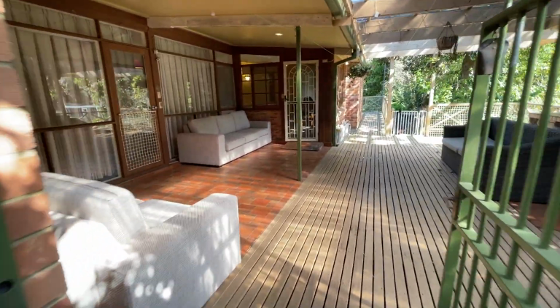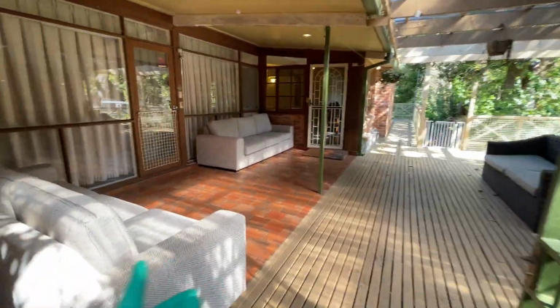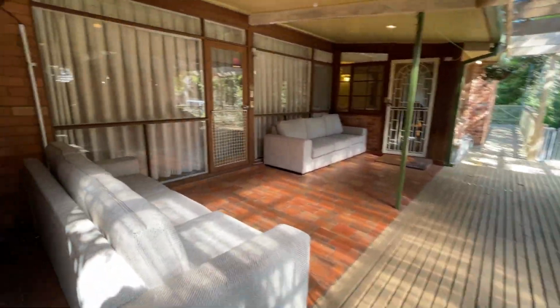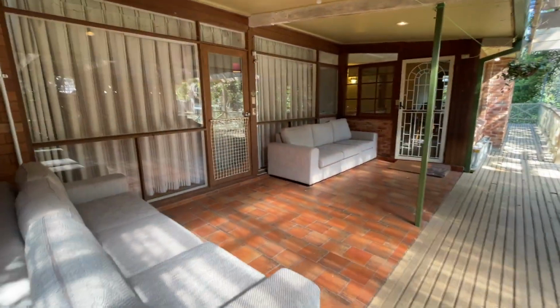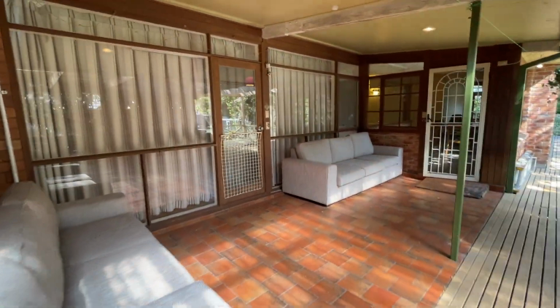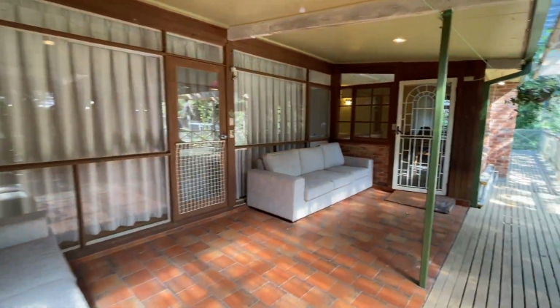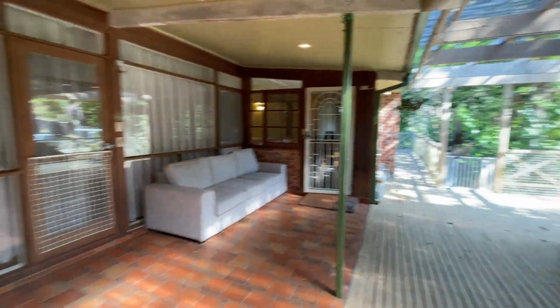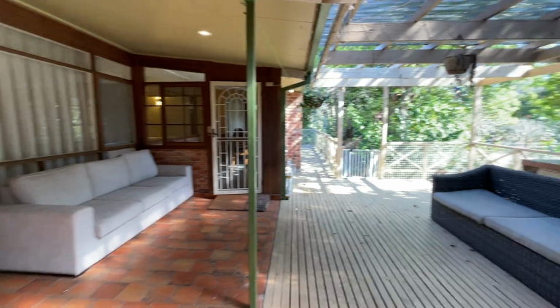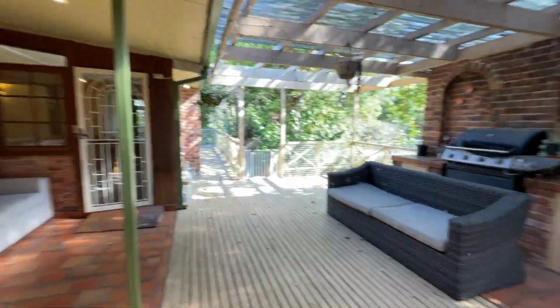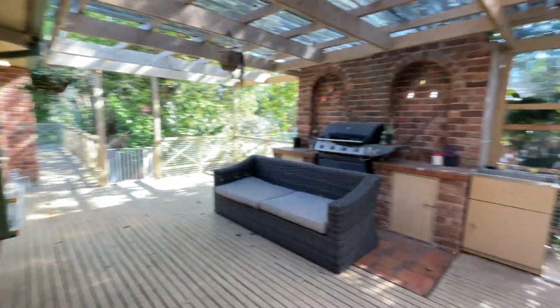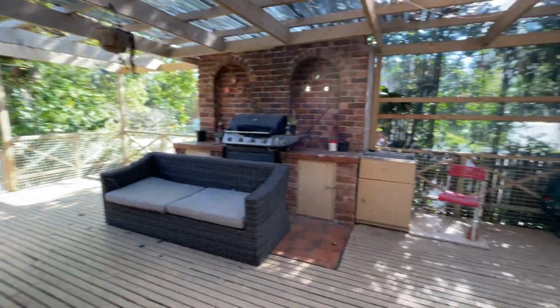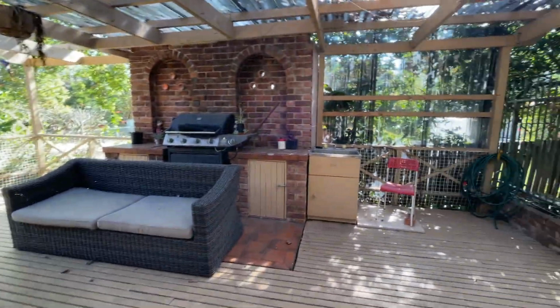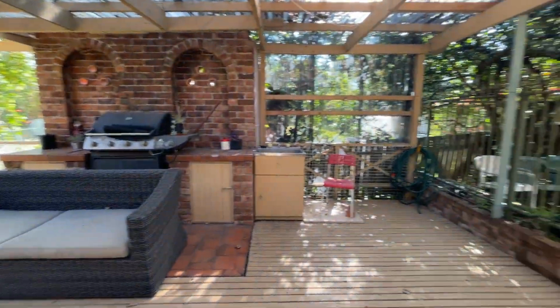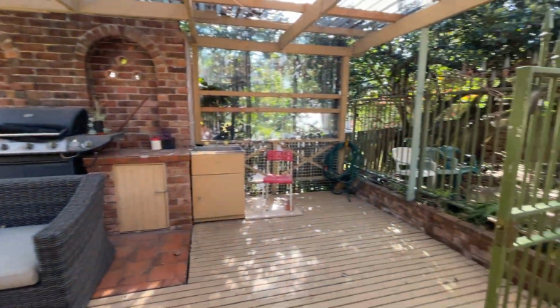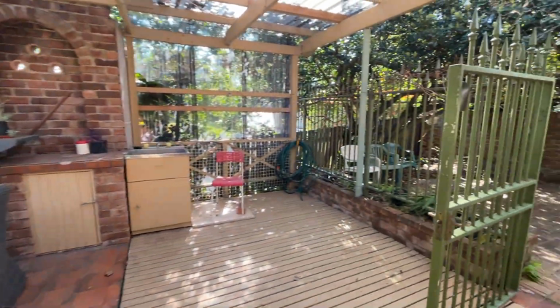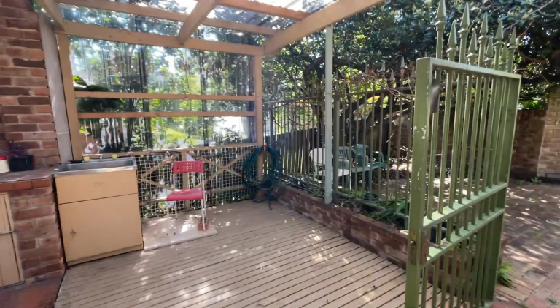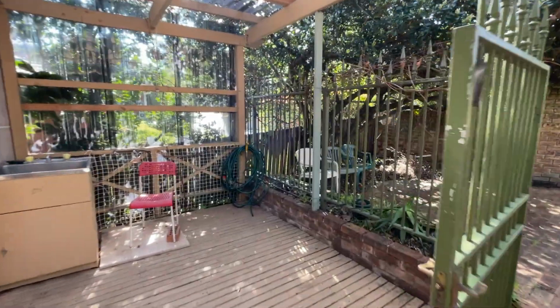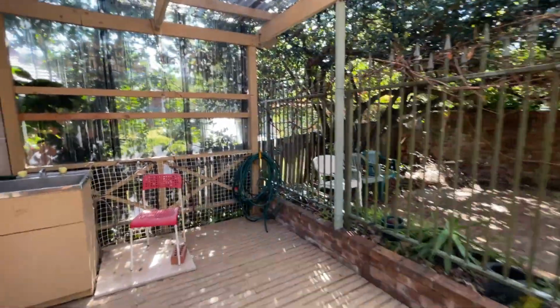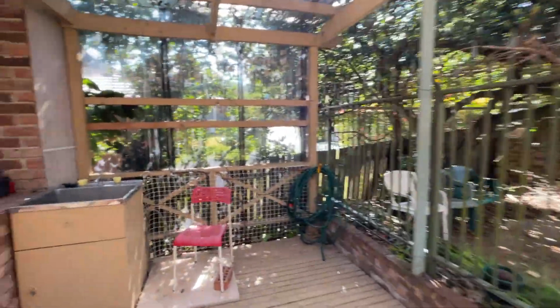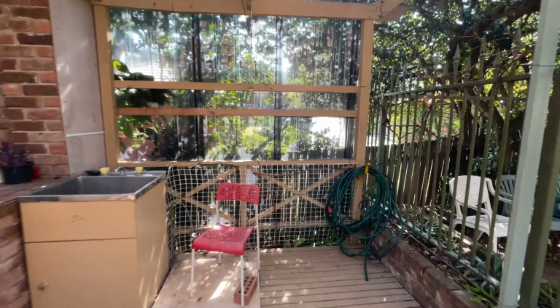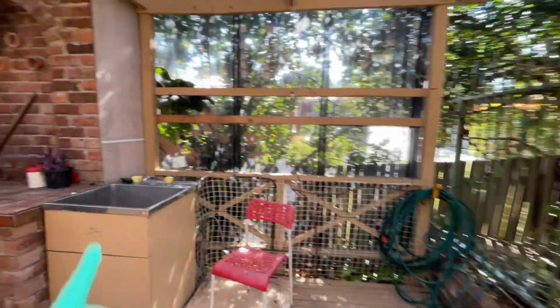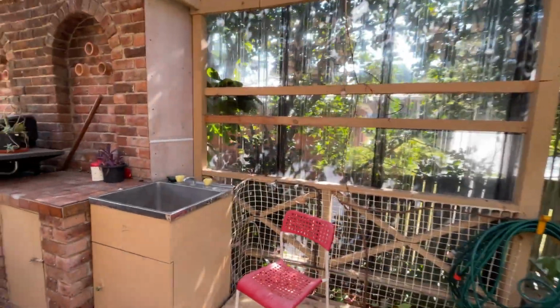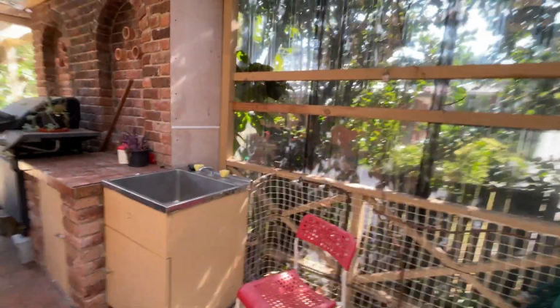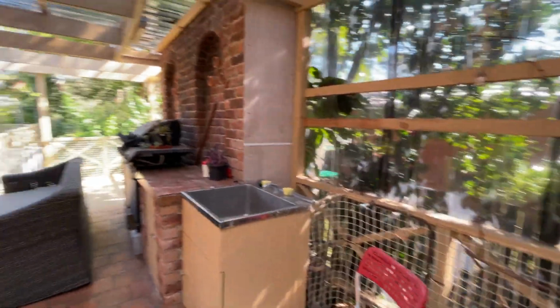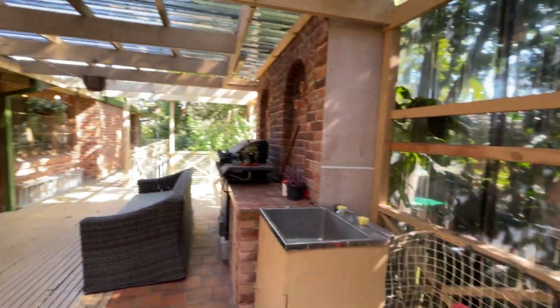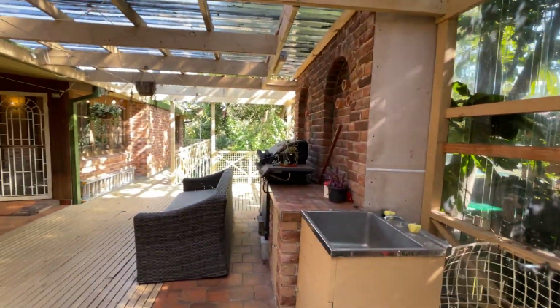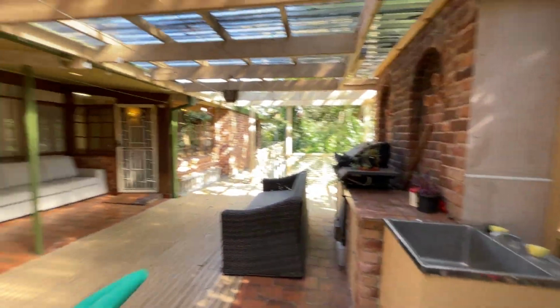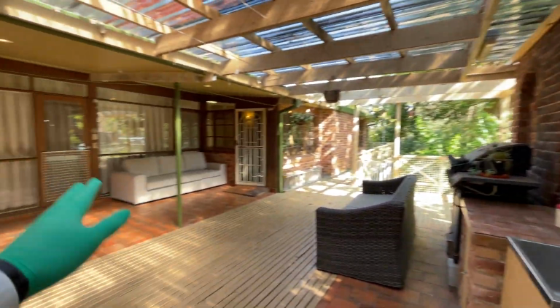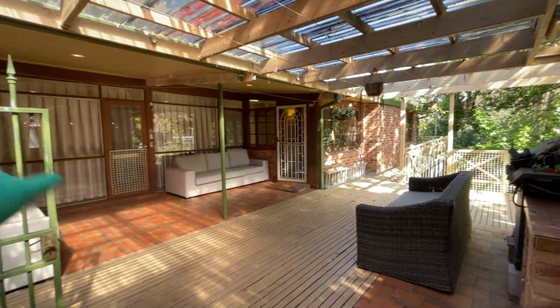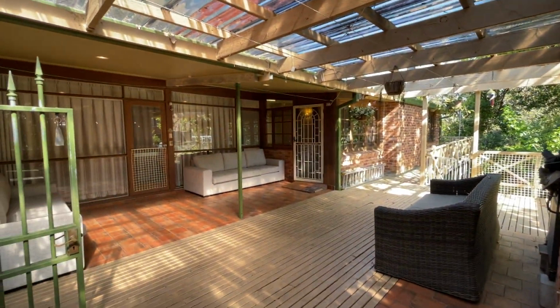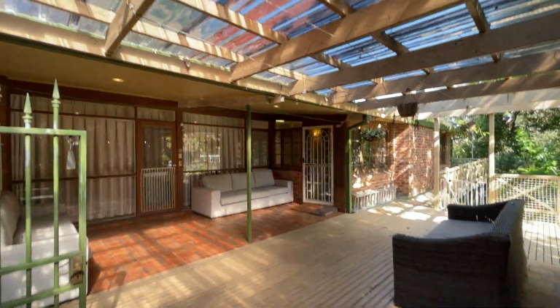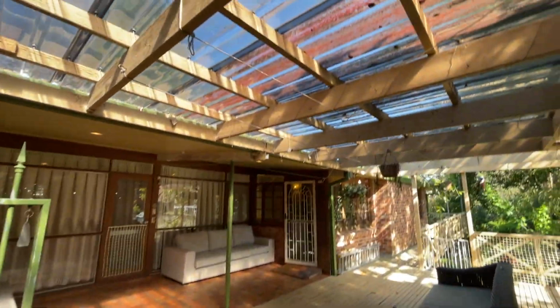When you walk in, this is the outdoor area. This is where you can put your washing machine and have a barbeque or family get together.